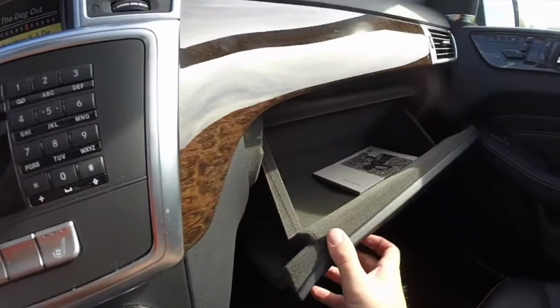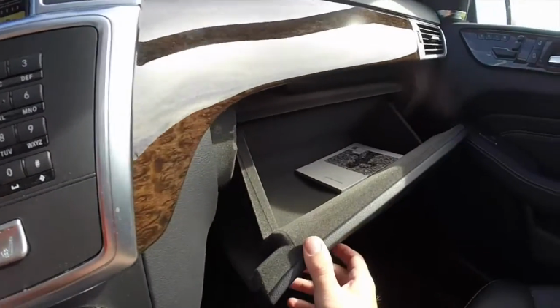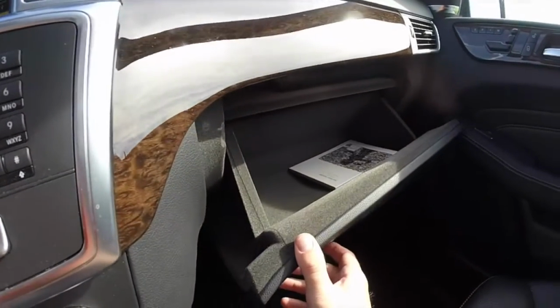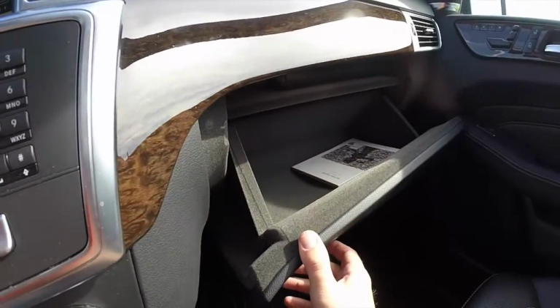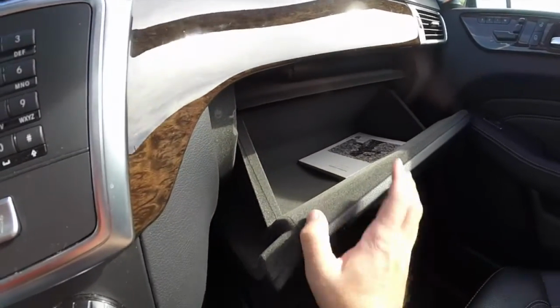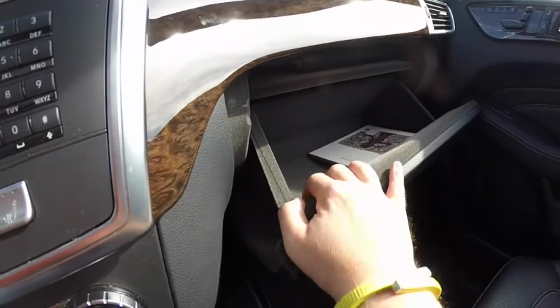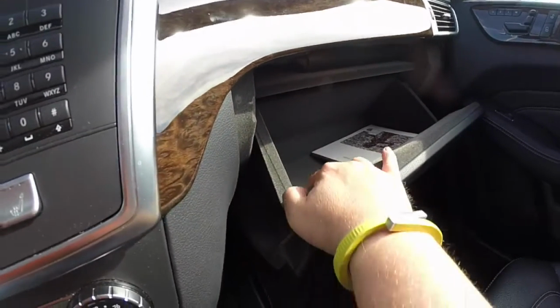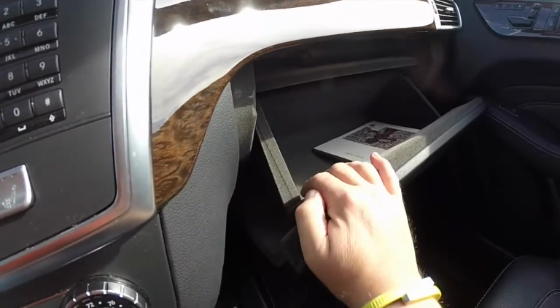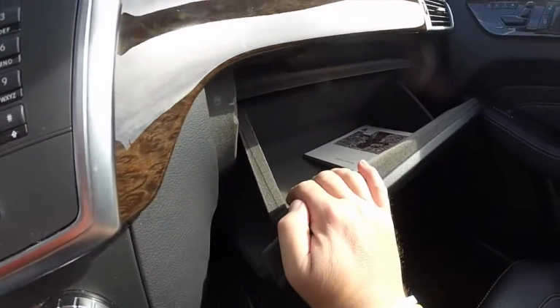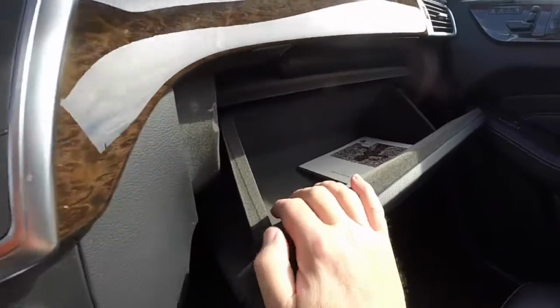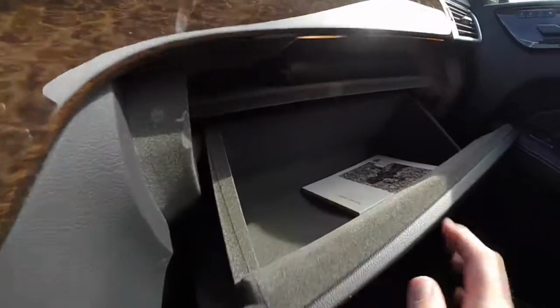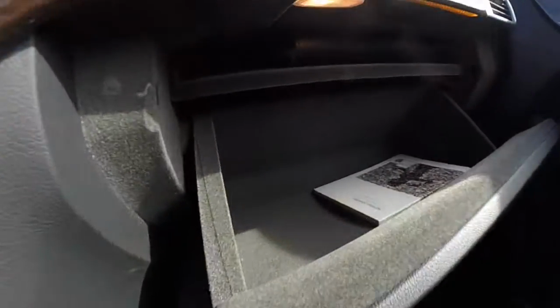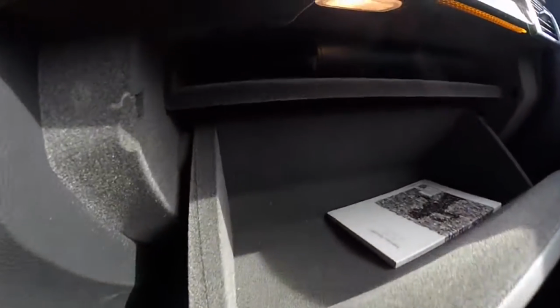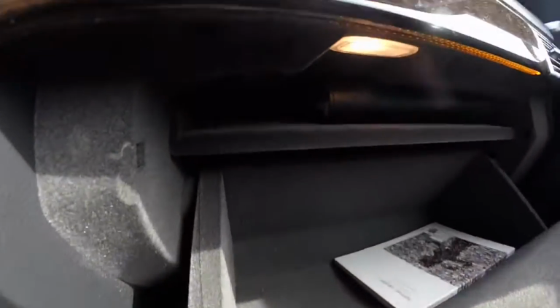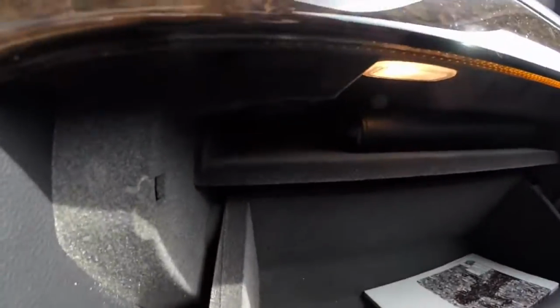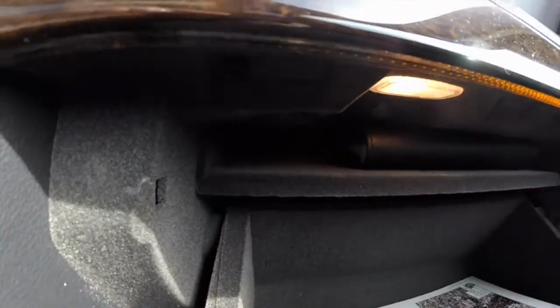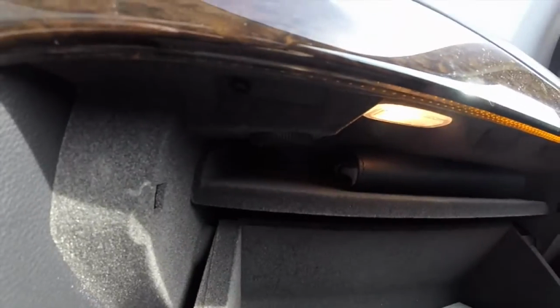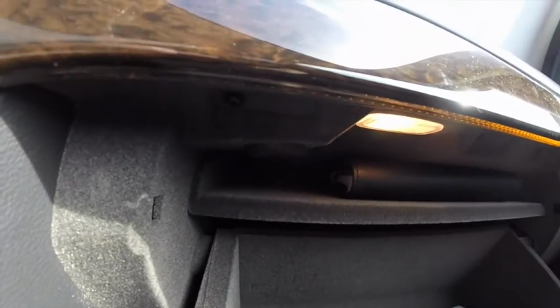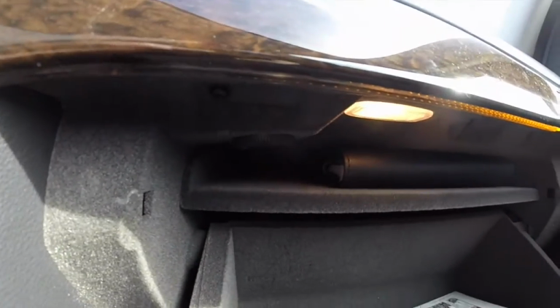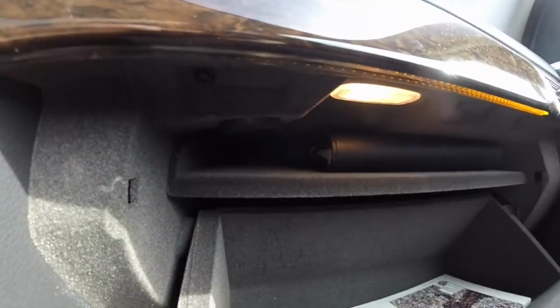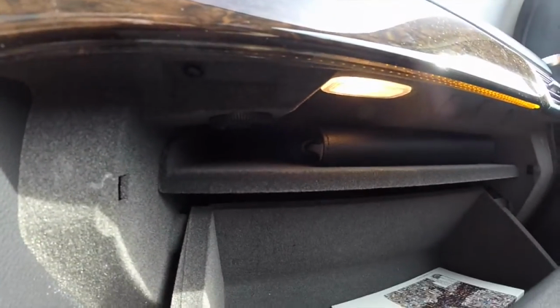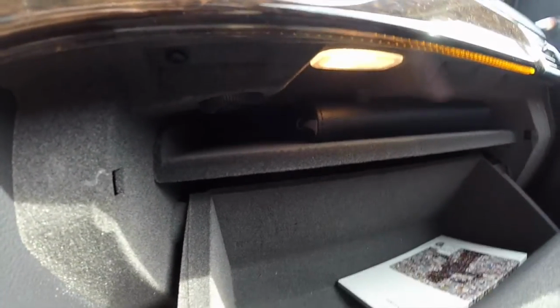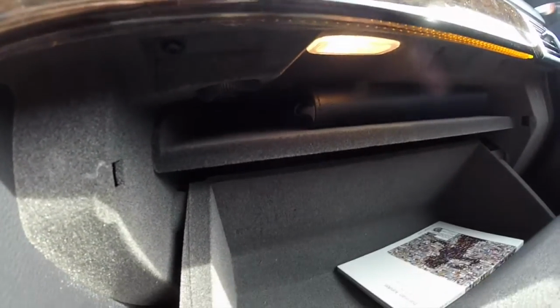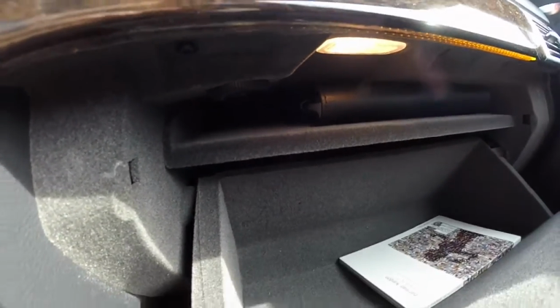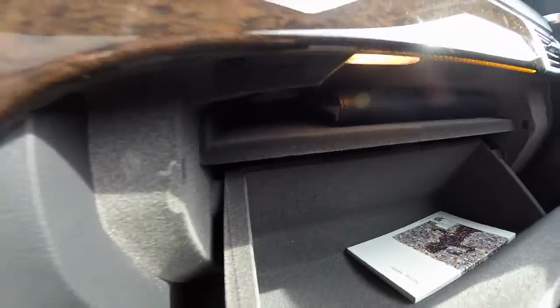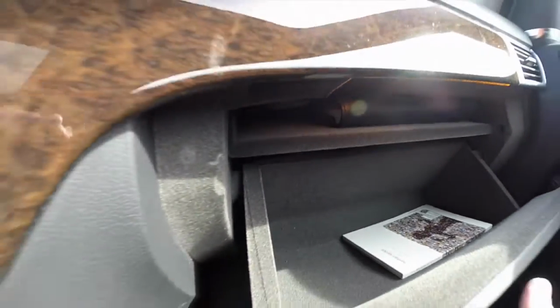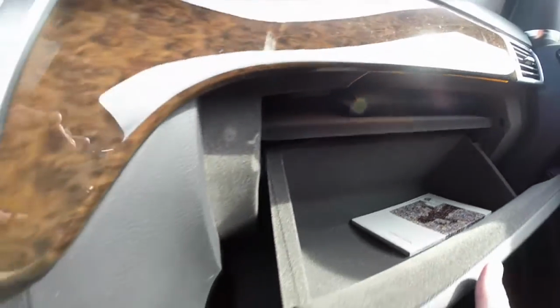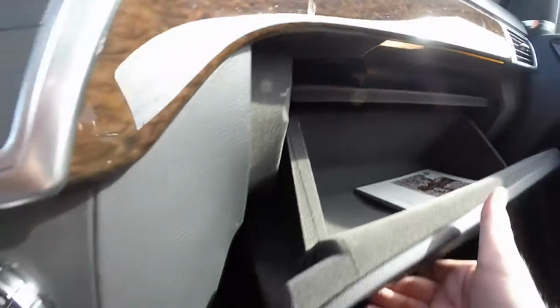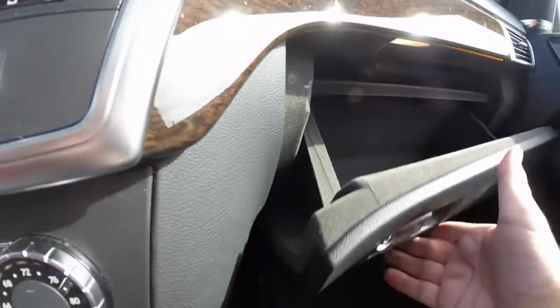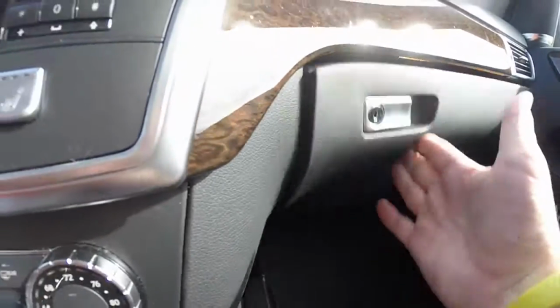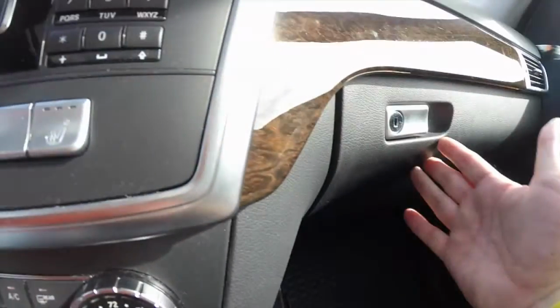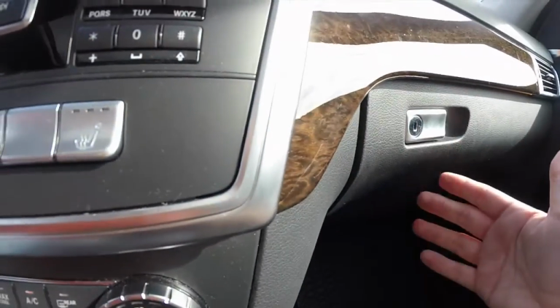Very nice glove box with a lot of storage, plus a slot above for the owner's manual. It is illuminated and also lockable.